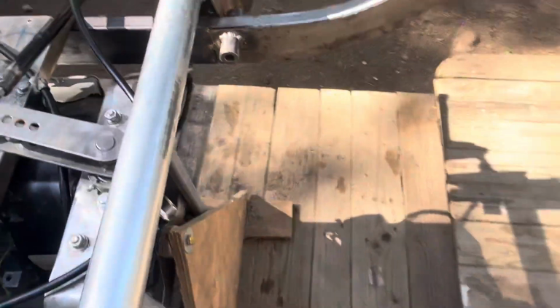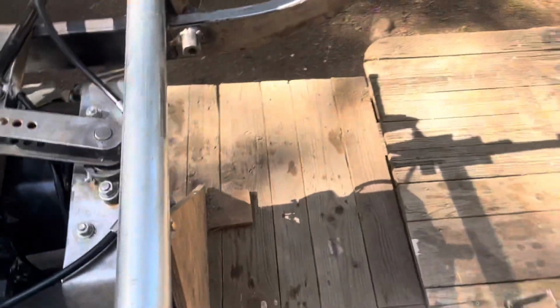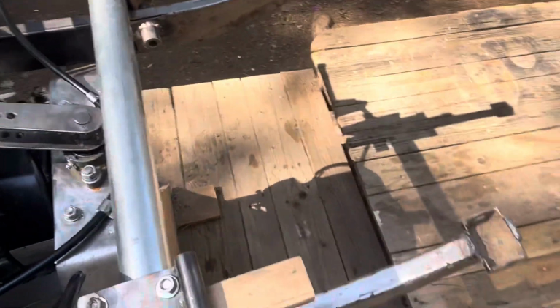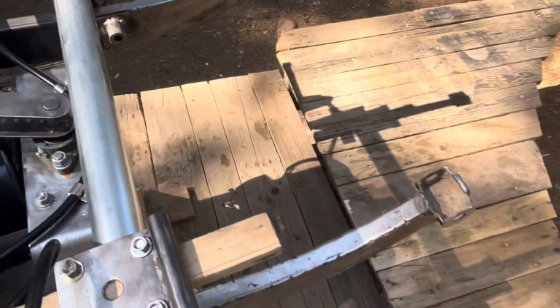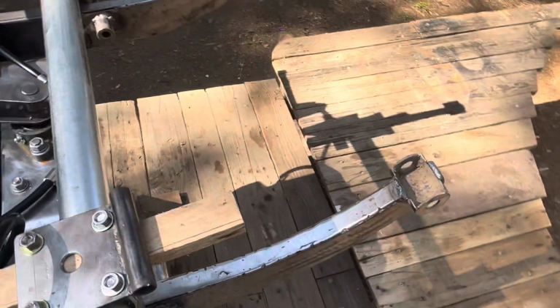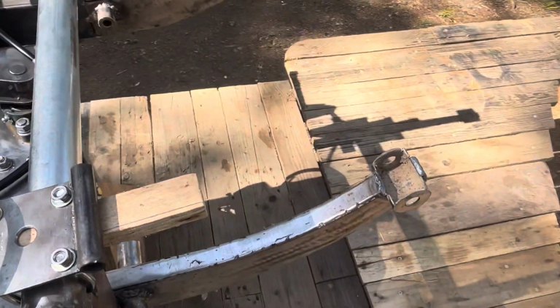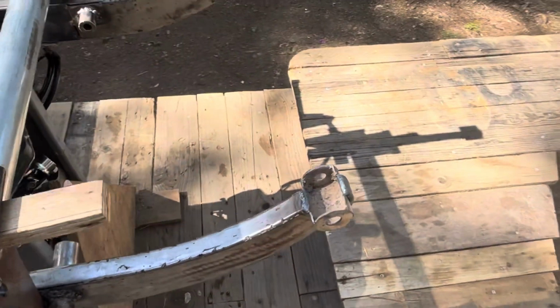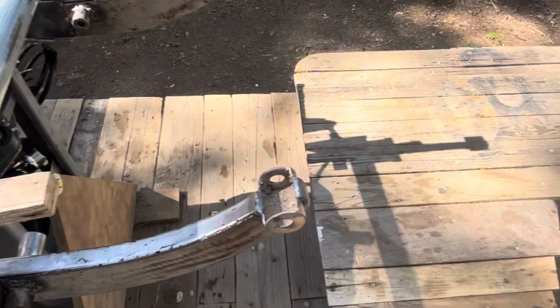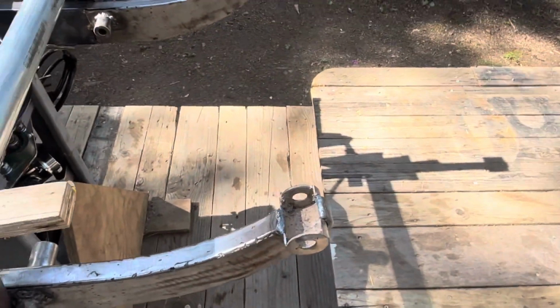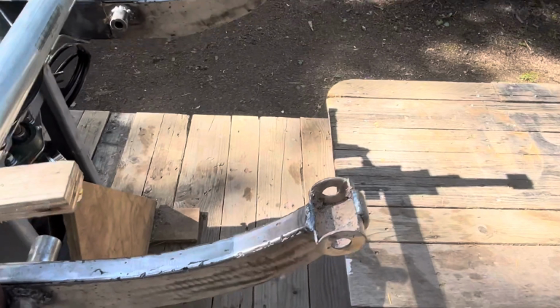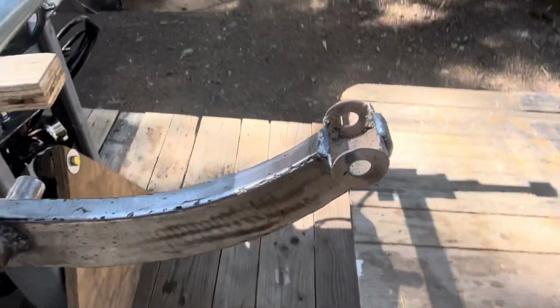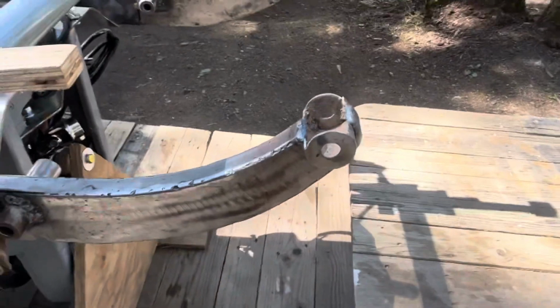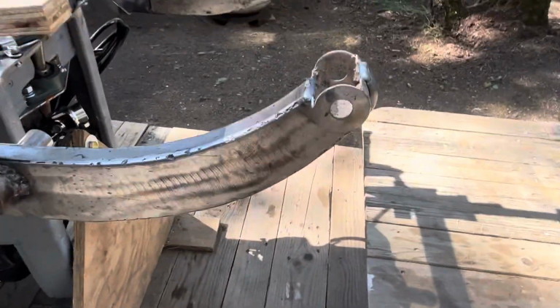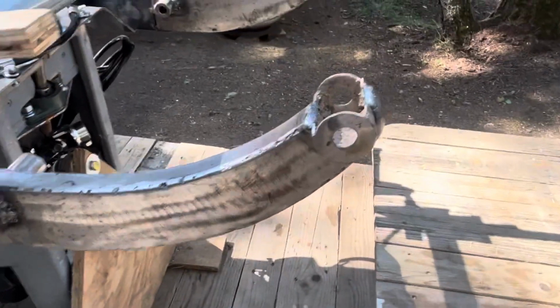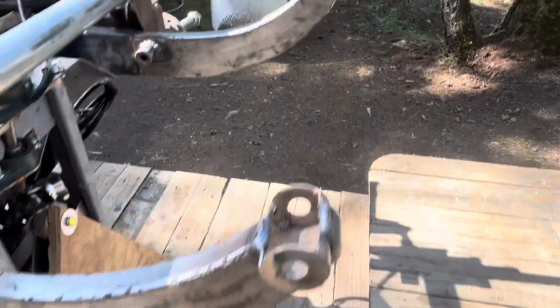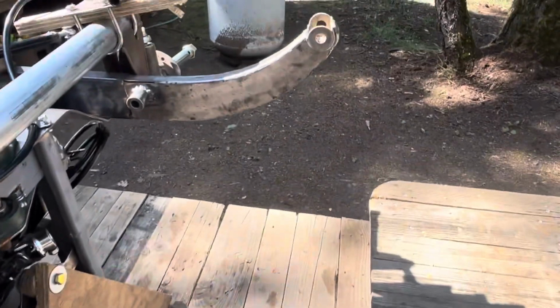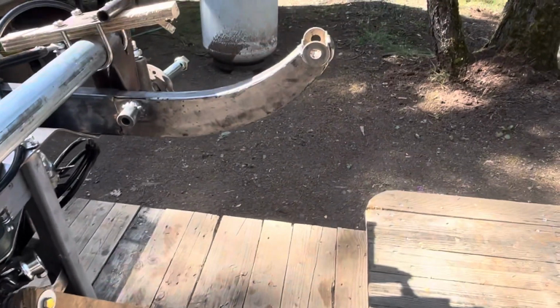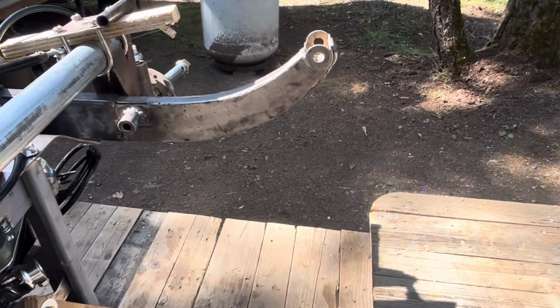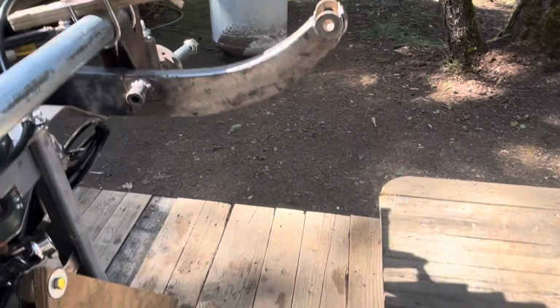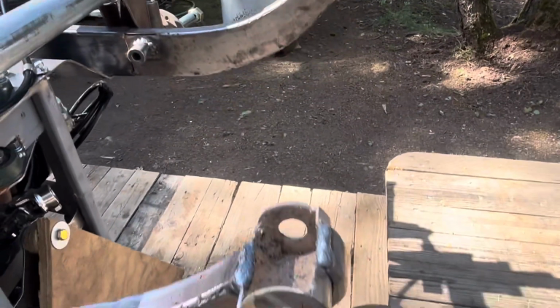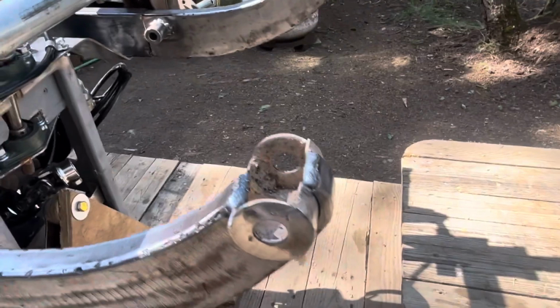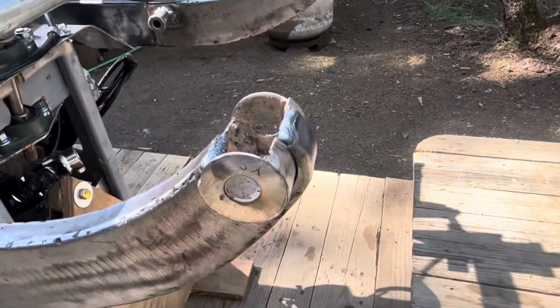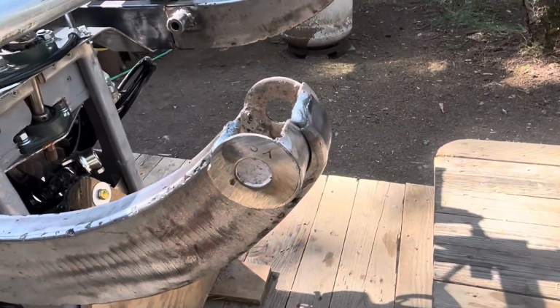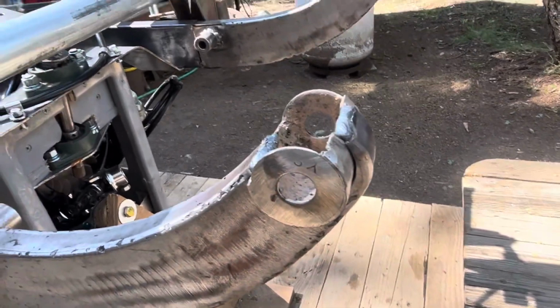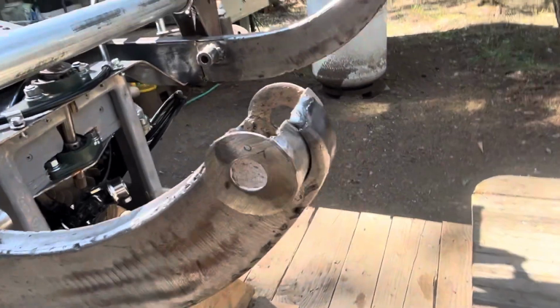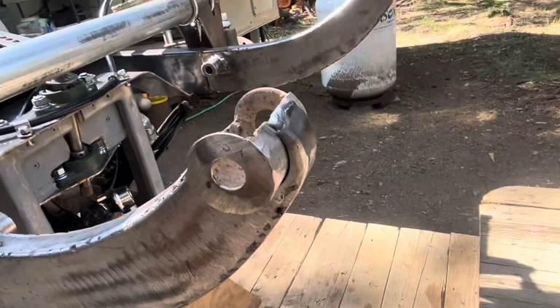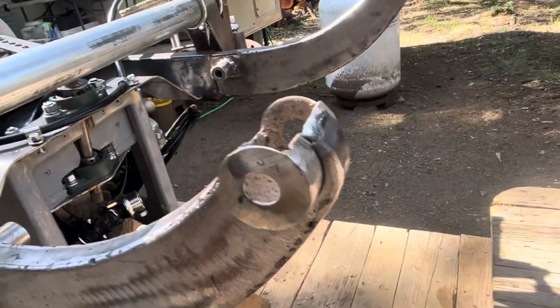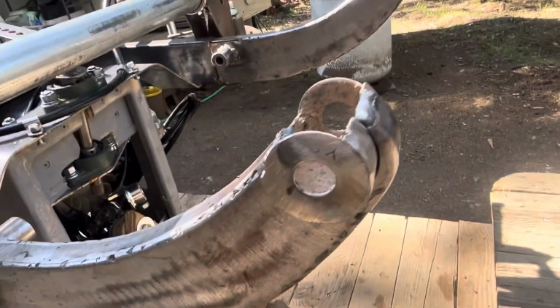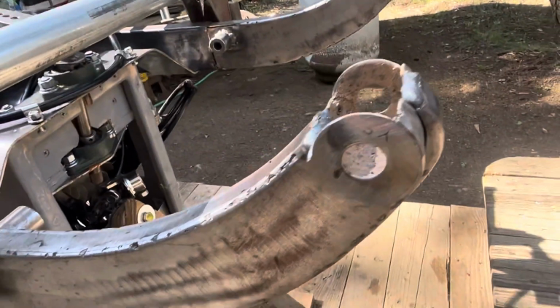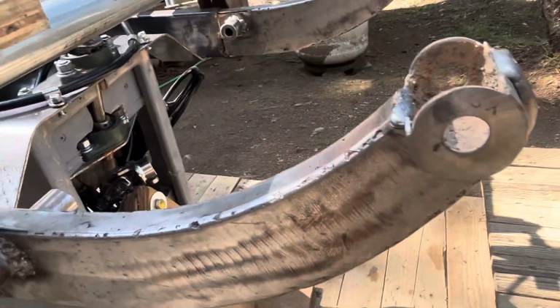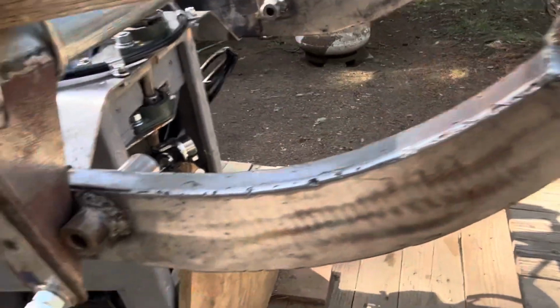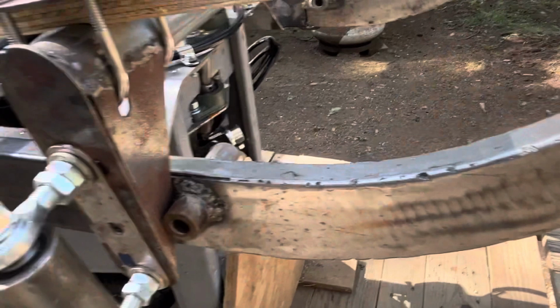I eyeballed these front leaf spring mounts and they're pretty darn similar to the originals in style.